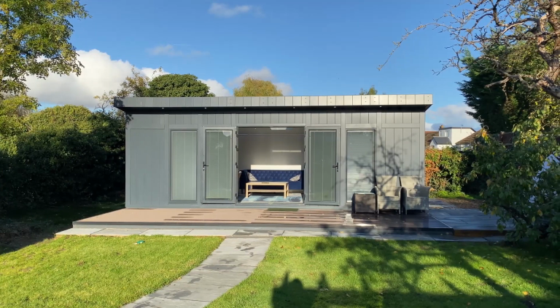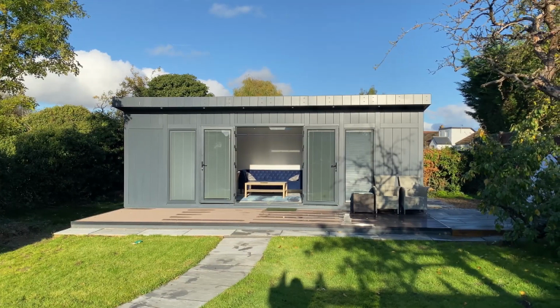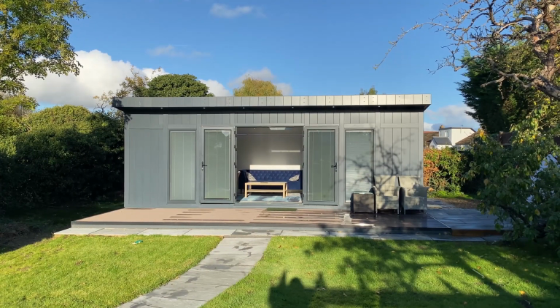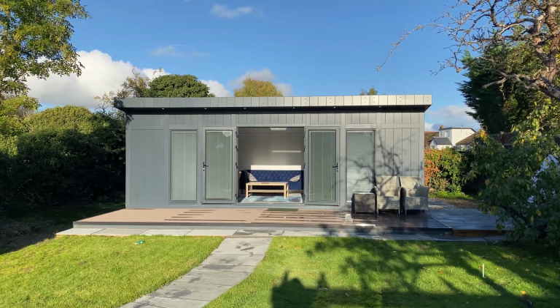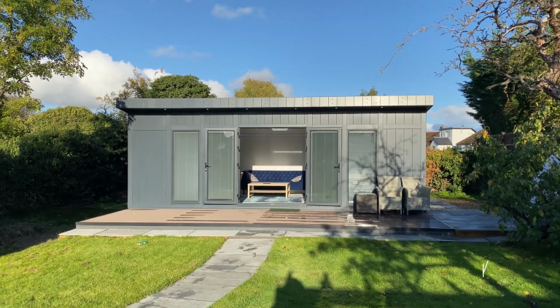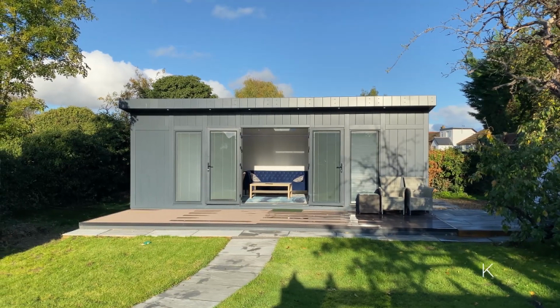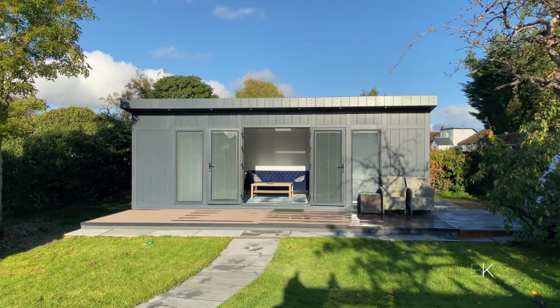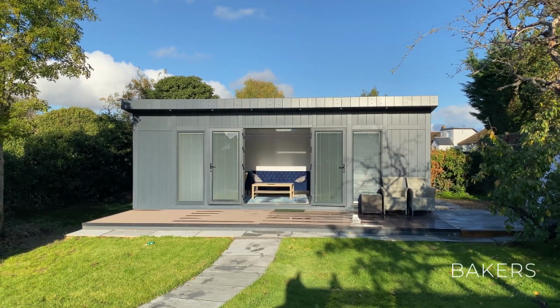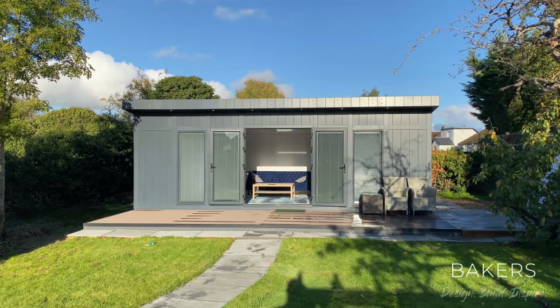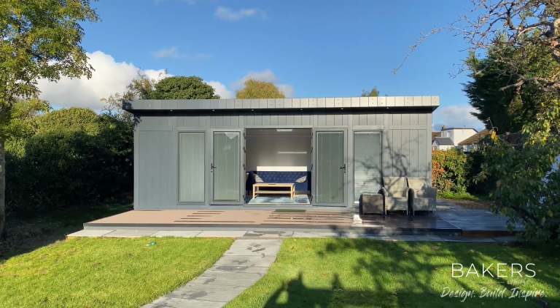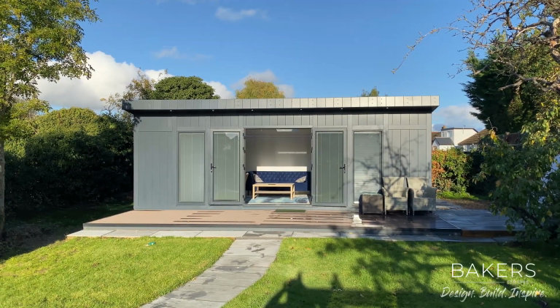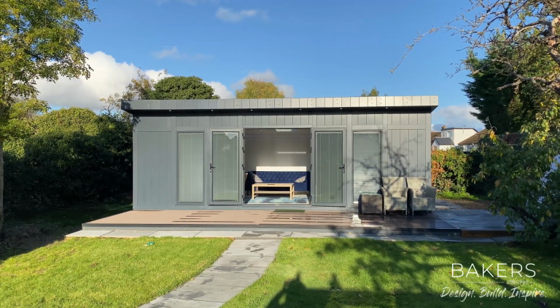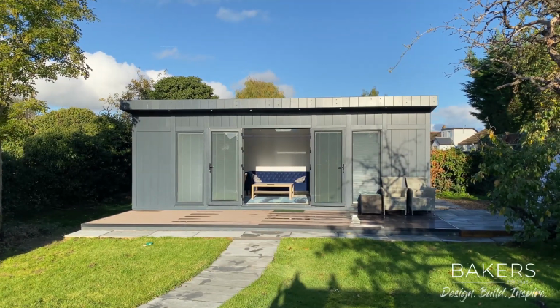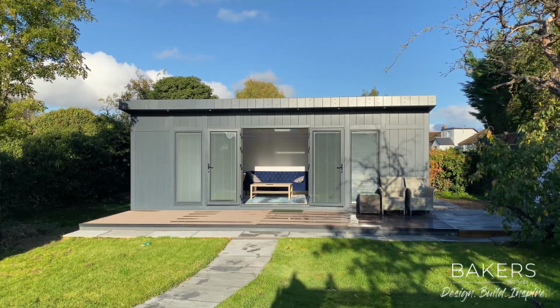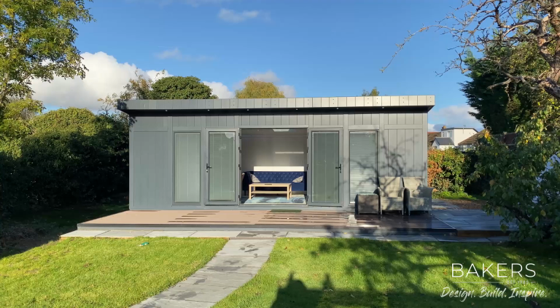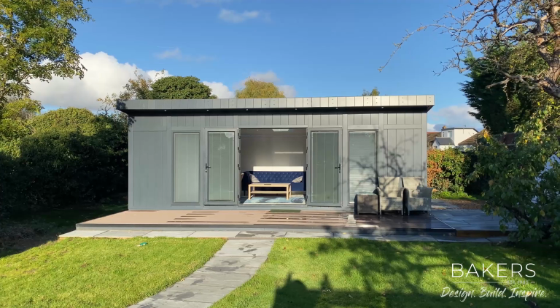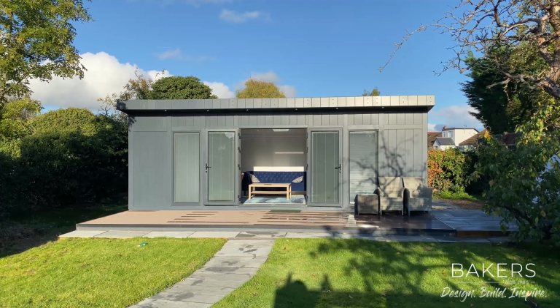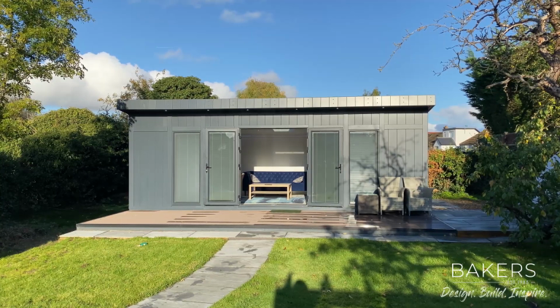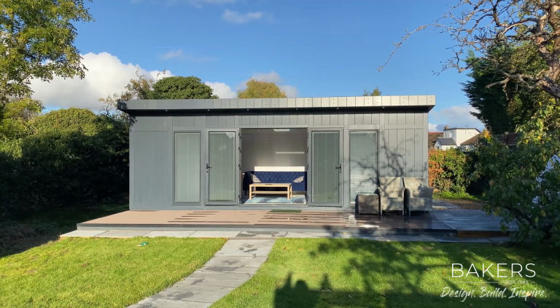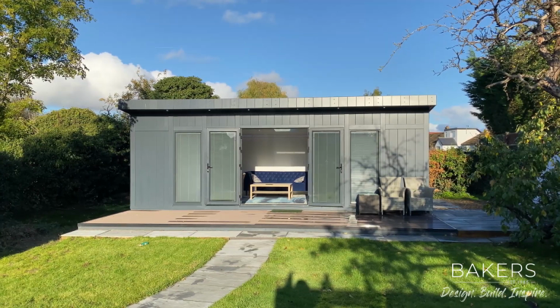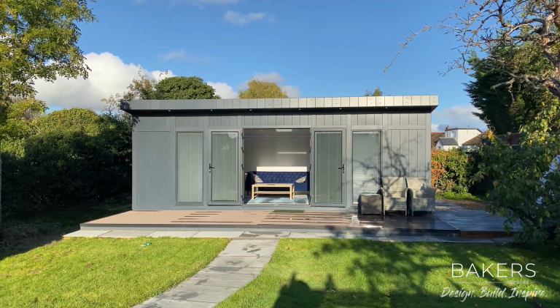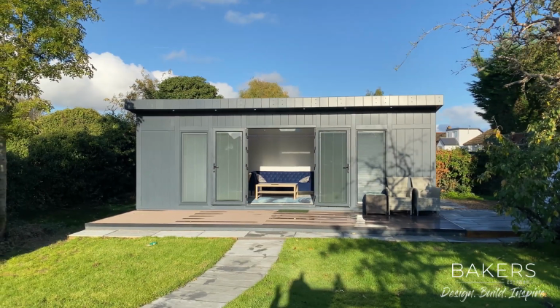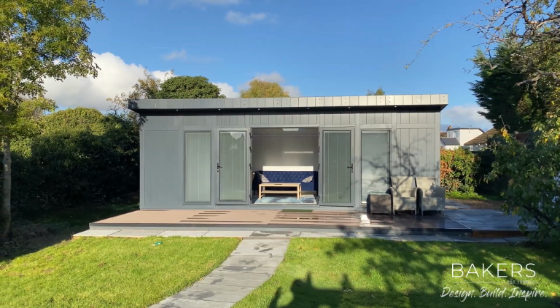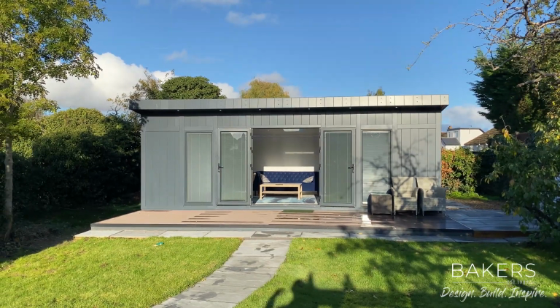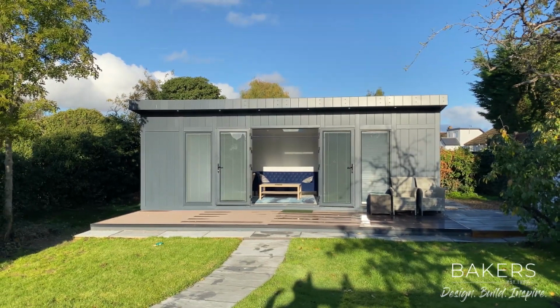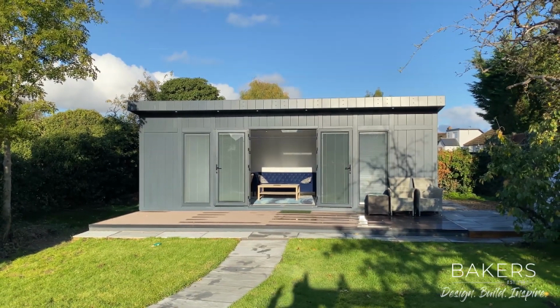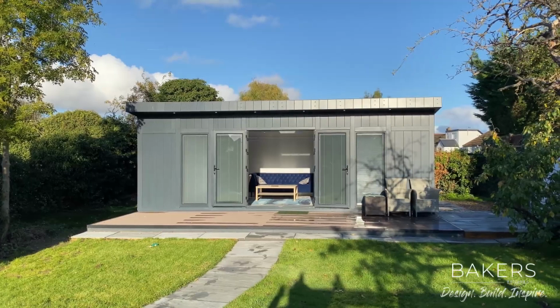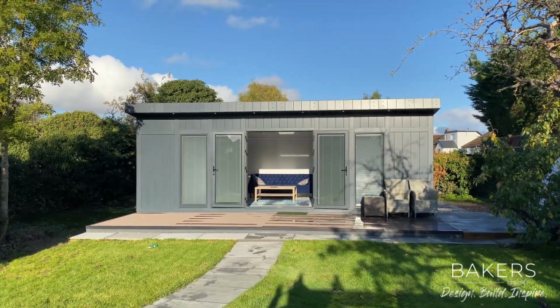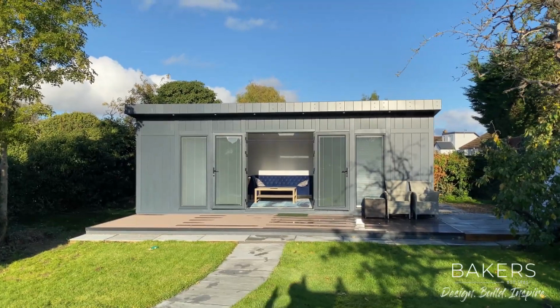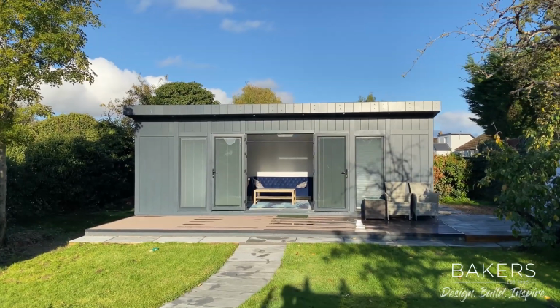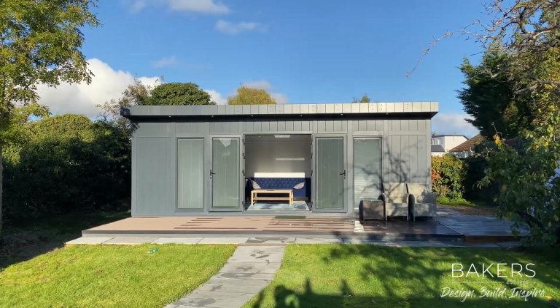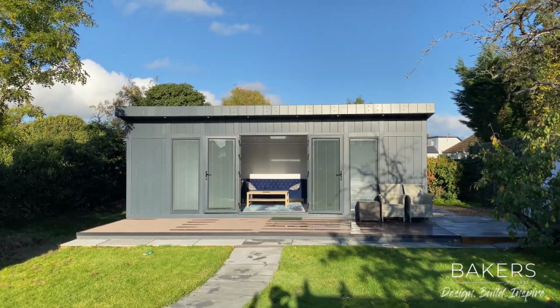Hello, Martin Baker here from Baker's Garden Buildings. I'm over in Worcester Park wanting to show you this fantastic family garden room, being used daily as an office and a multi-purpose room. It's 7.5 metres wide and 4 metres deep, which is the maximum we're allowed to build at 30 square metres.